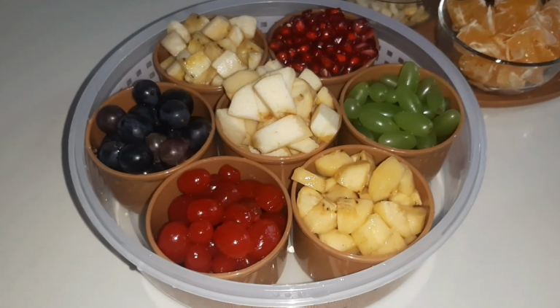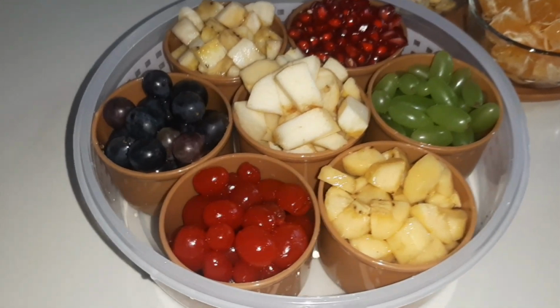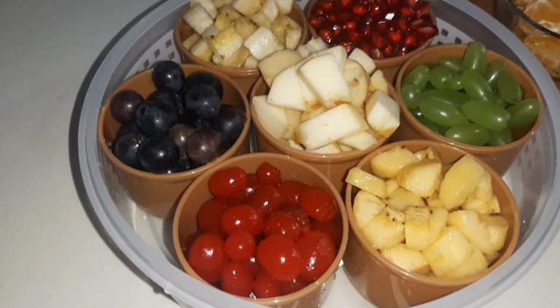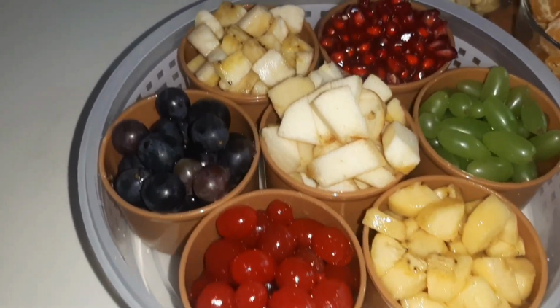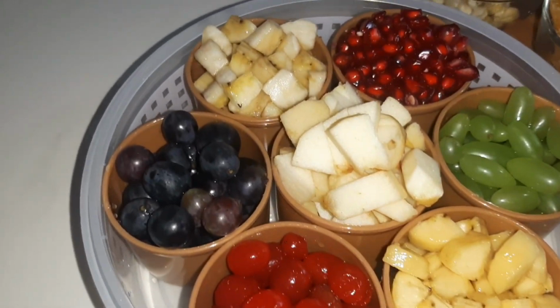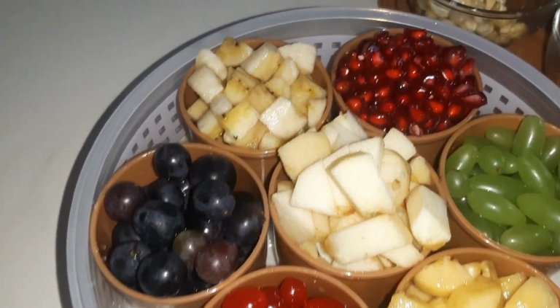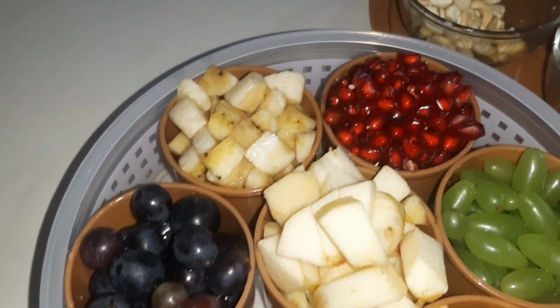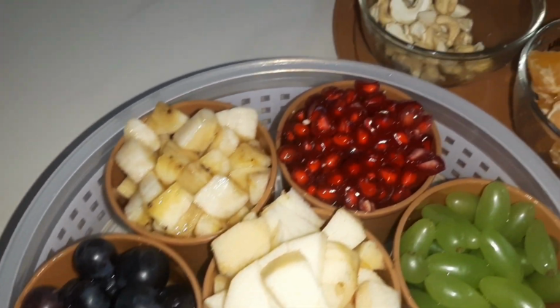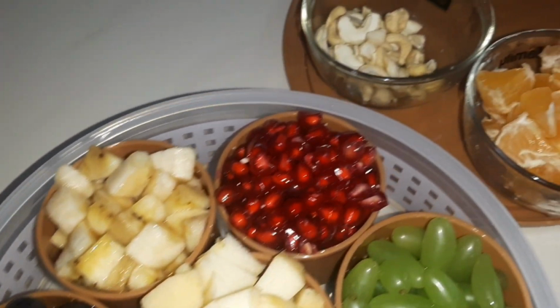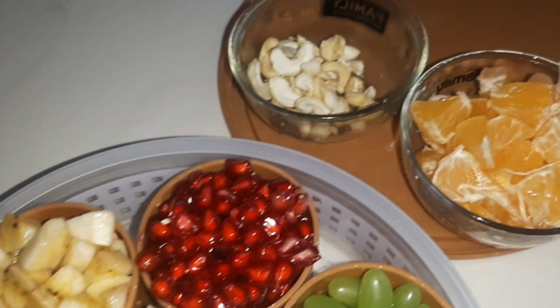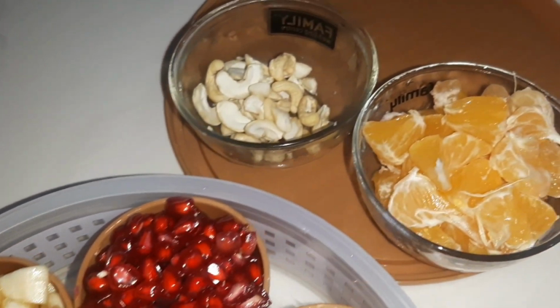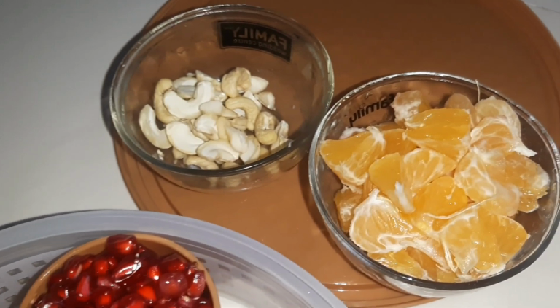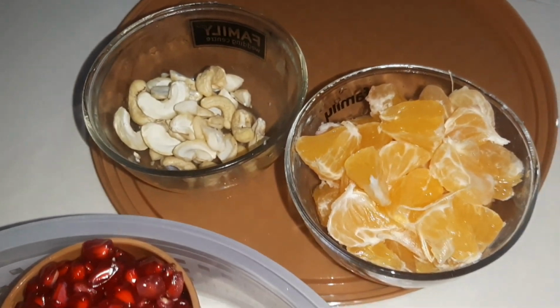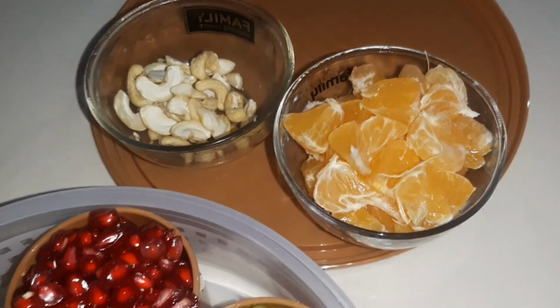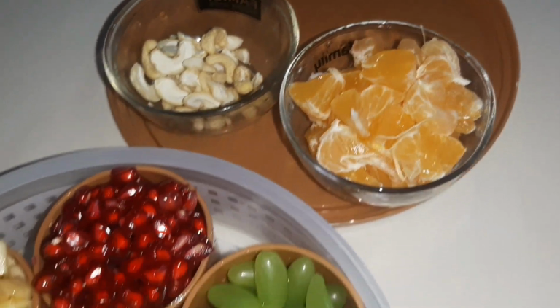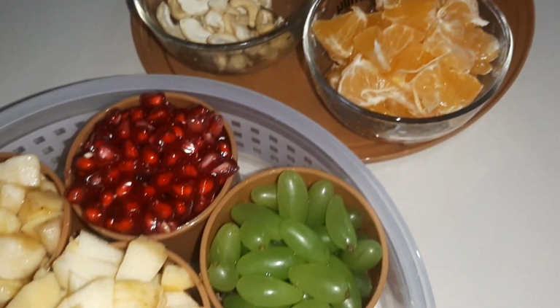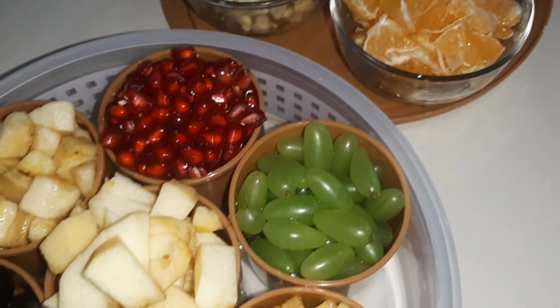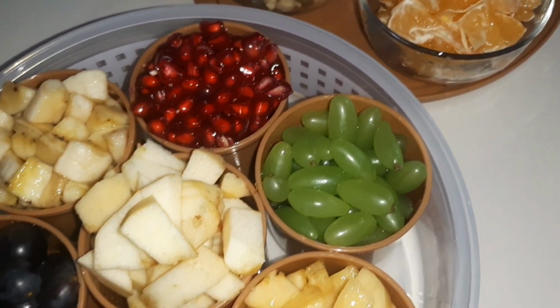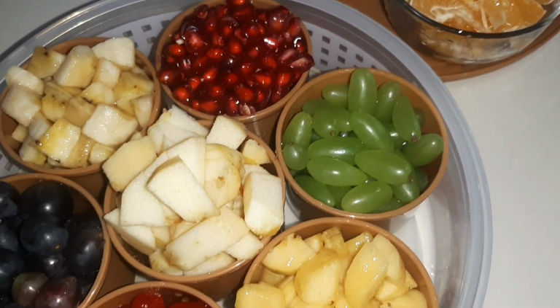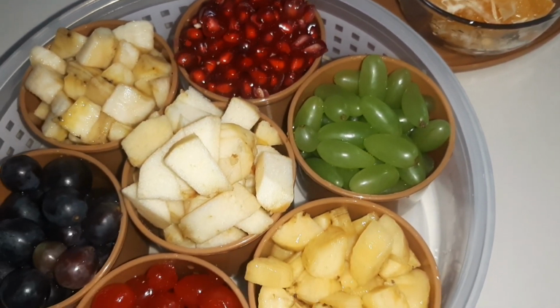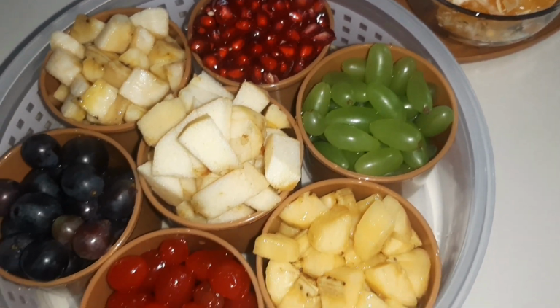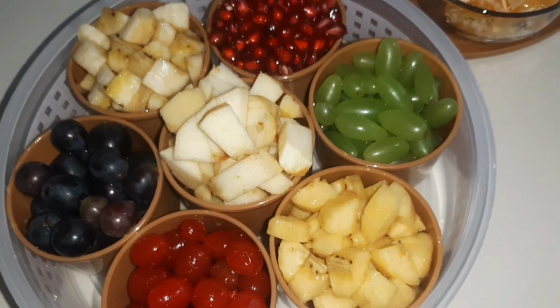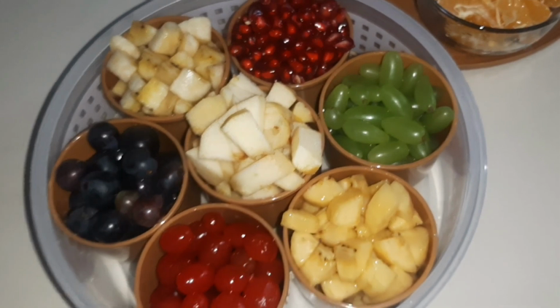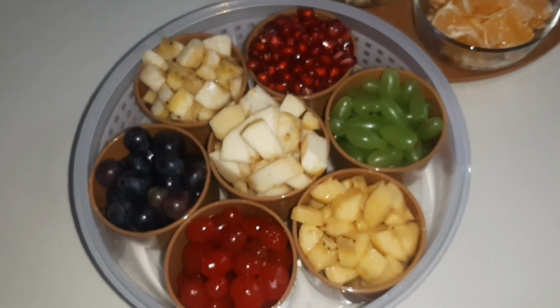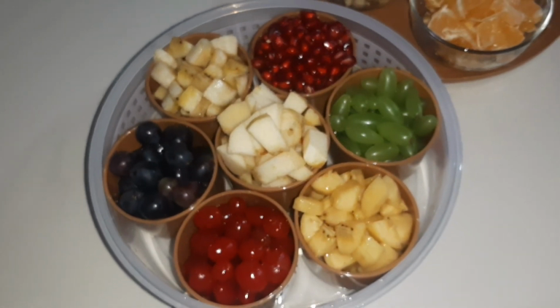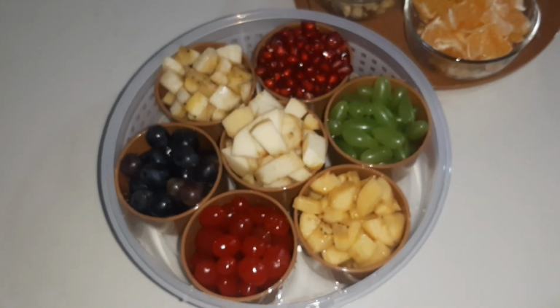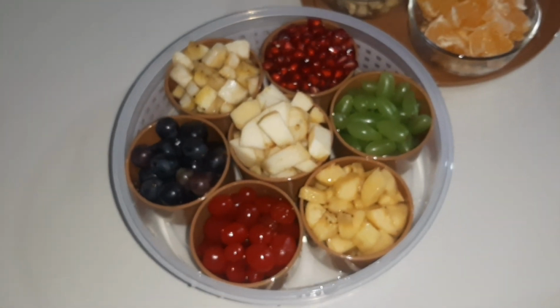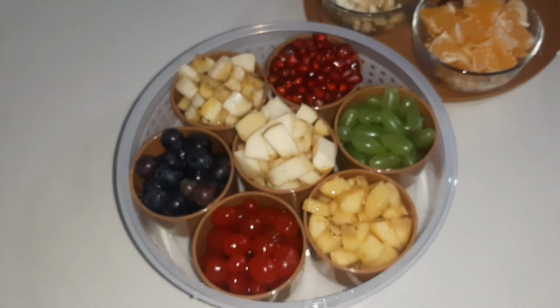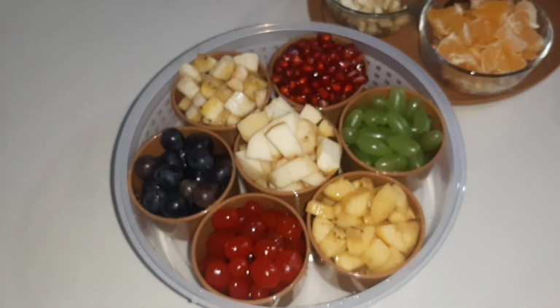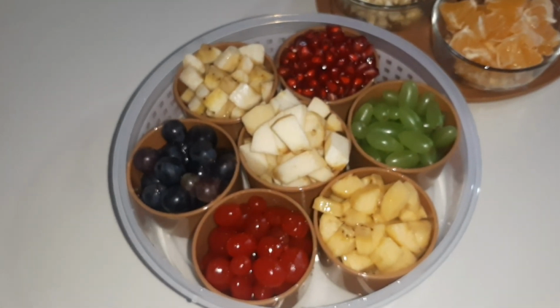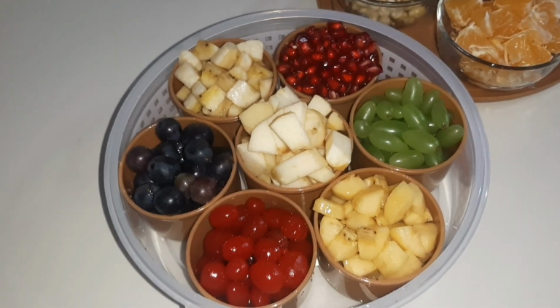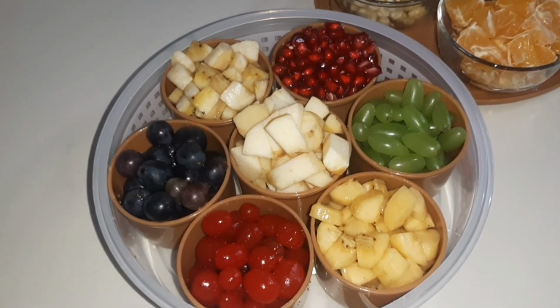Hi friends, I am Shudha Madapal and welcome to my family. My name is Custard. I am ready to make it.